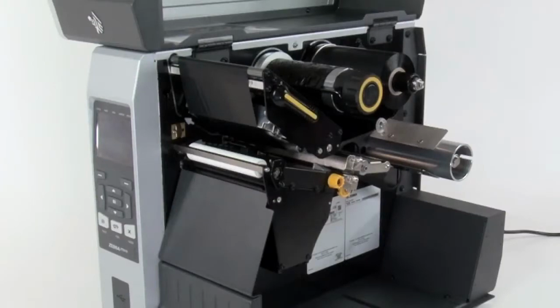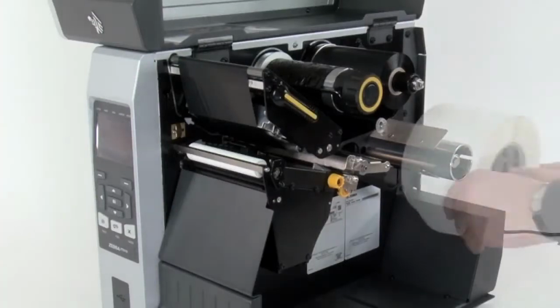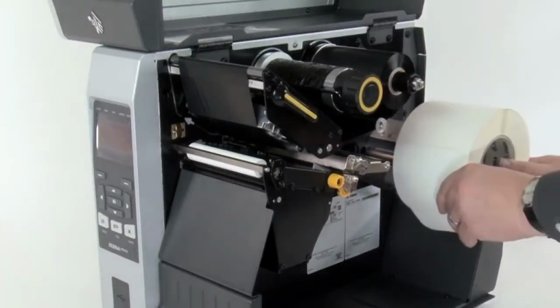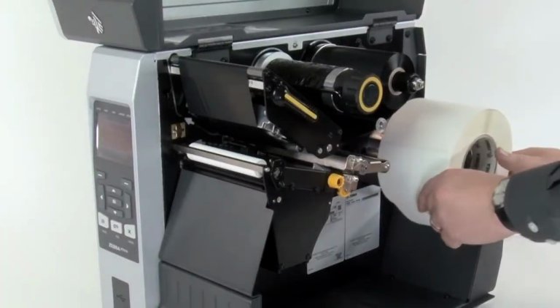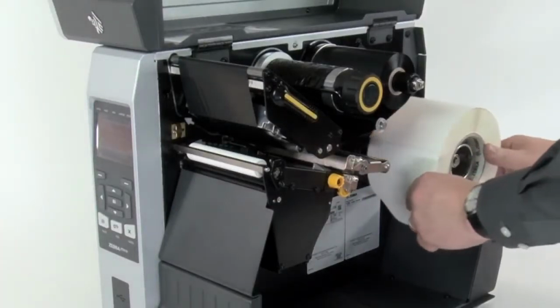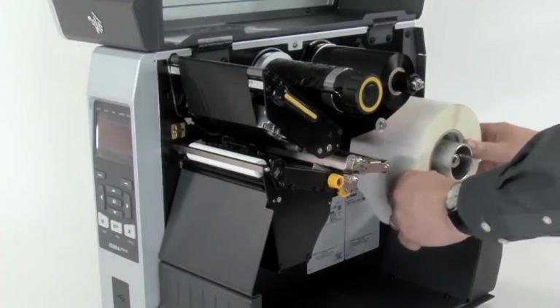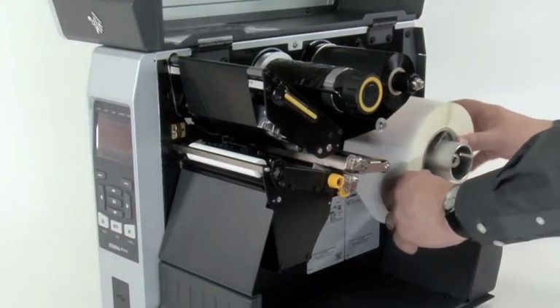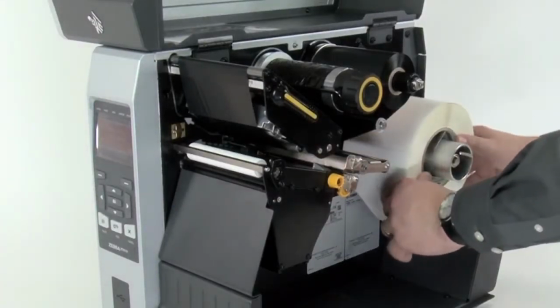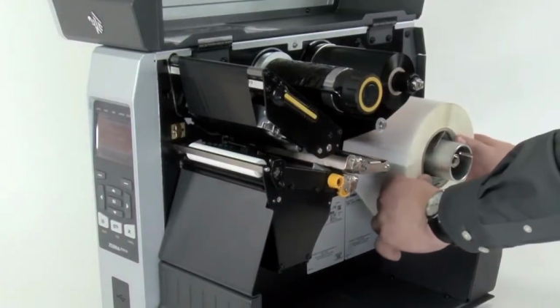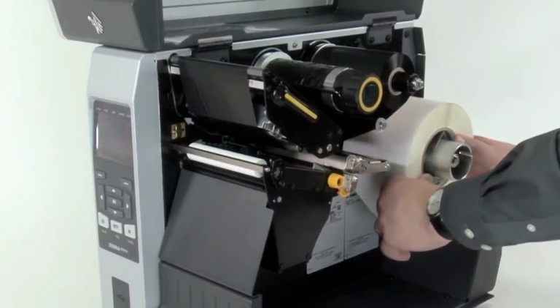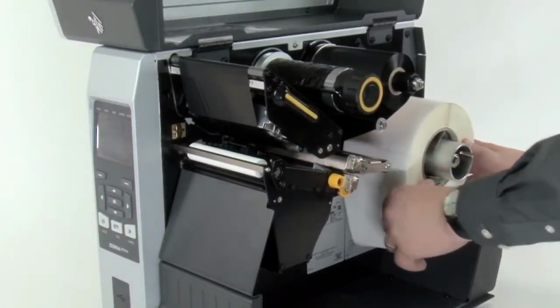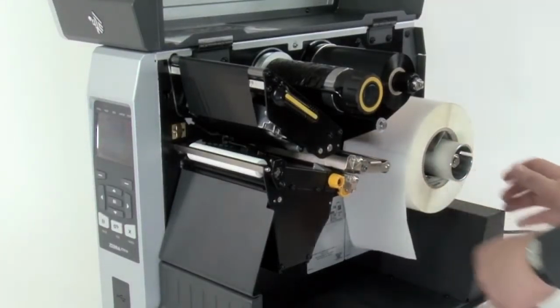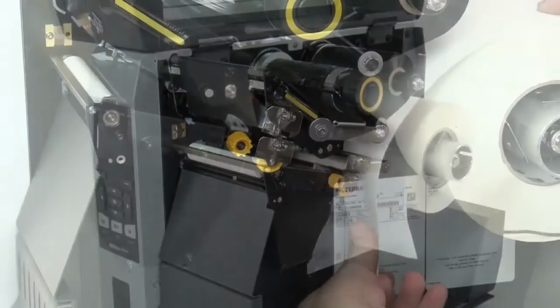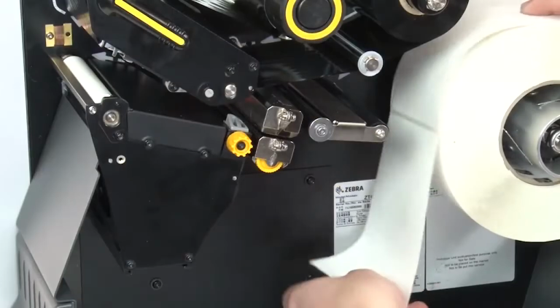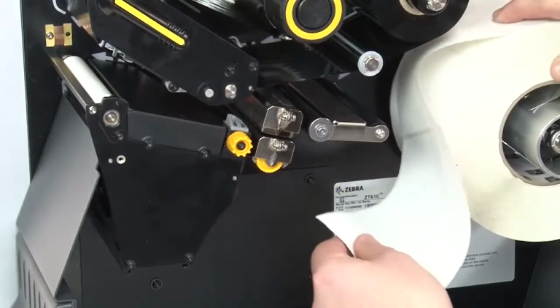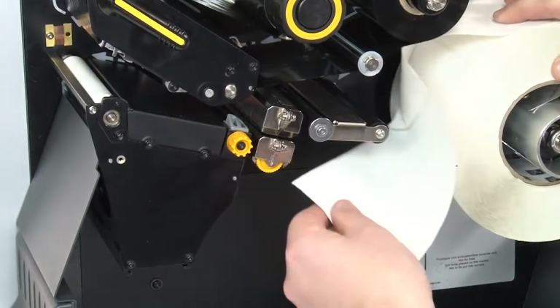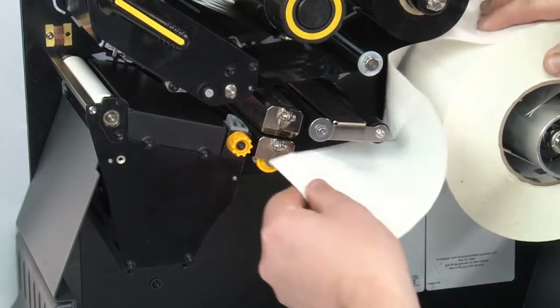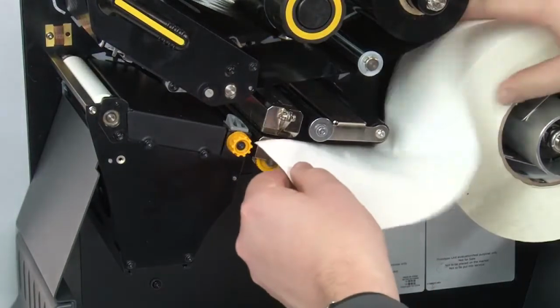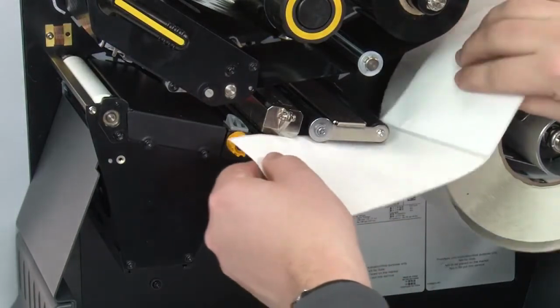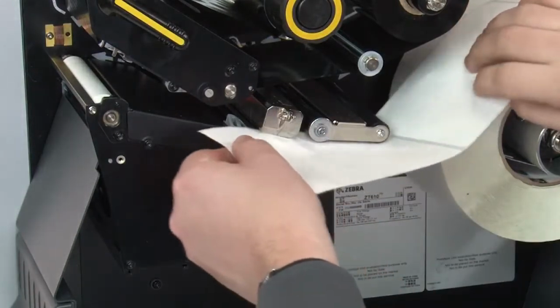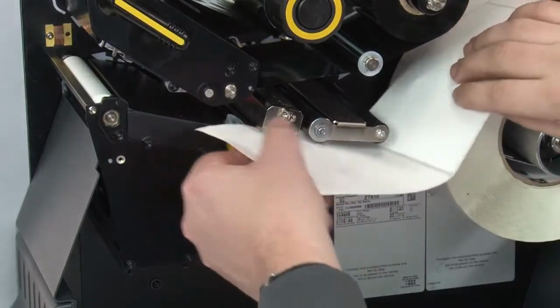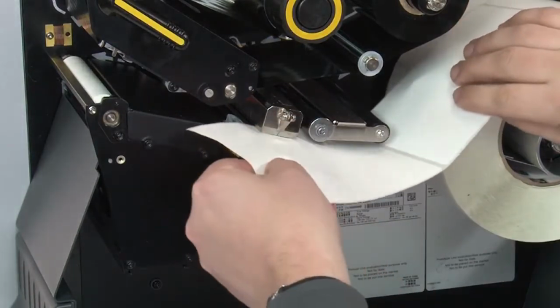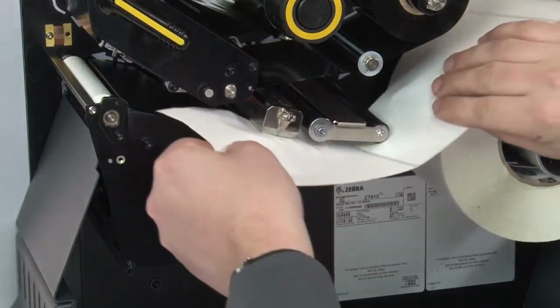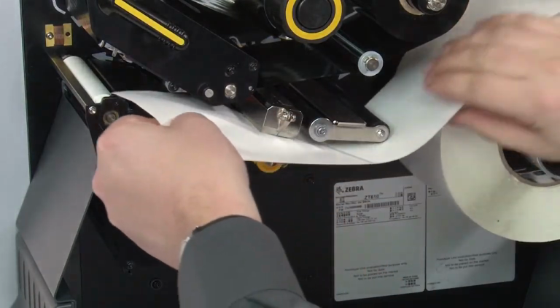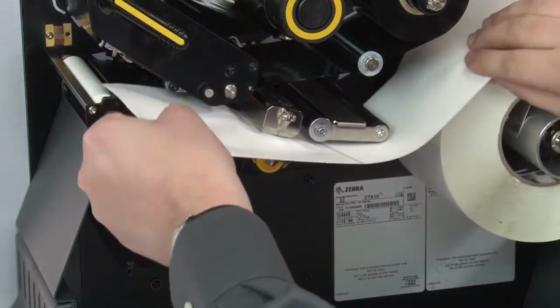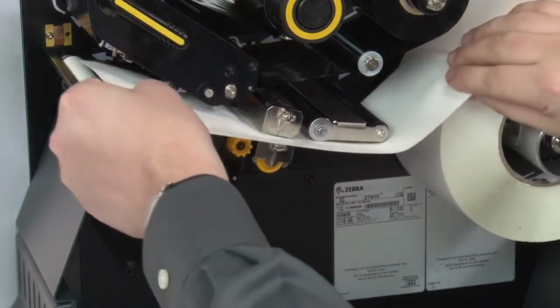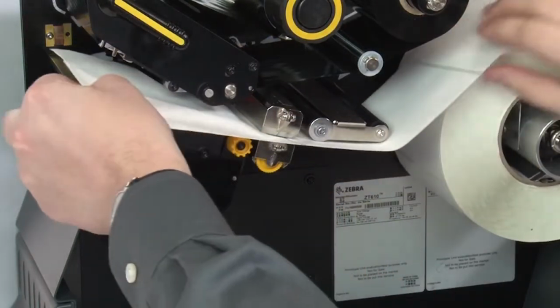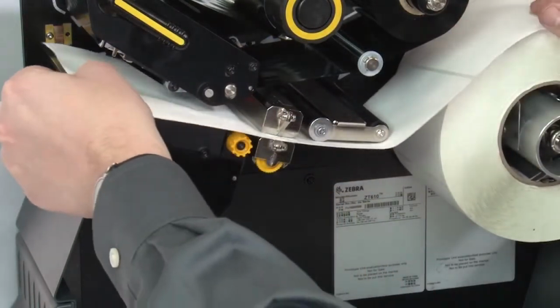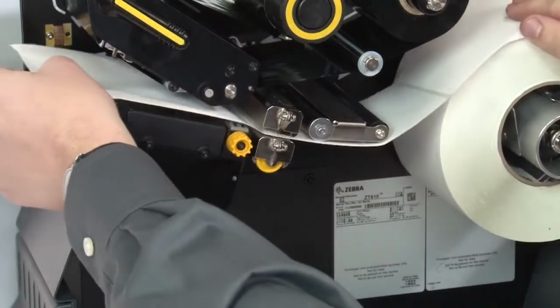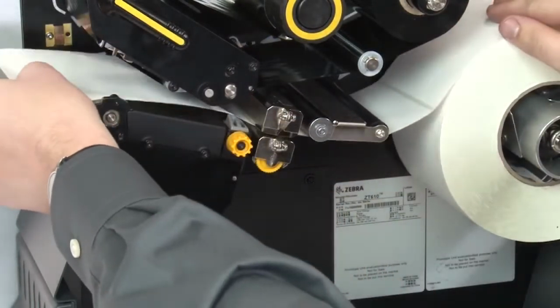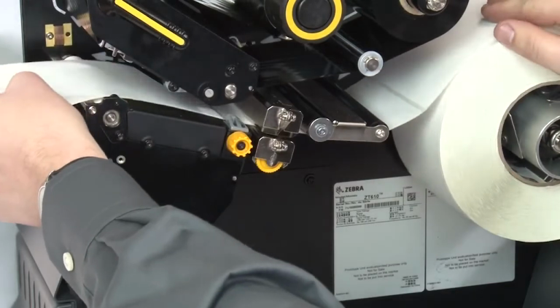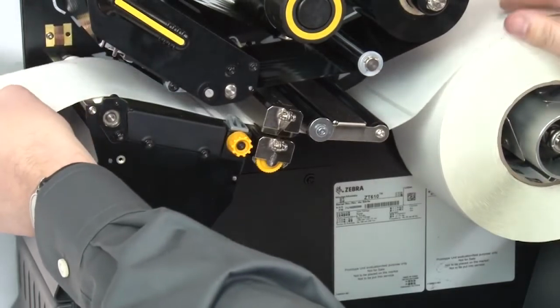Place the roll of media on the media supply spindle. Push it back. Feed the media under the dancer assembly, through the media sensor, and under the printhead.